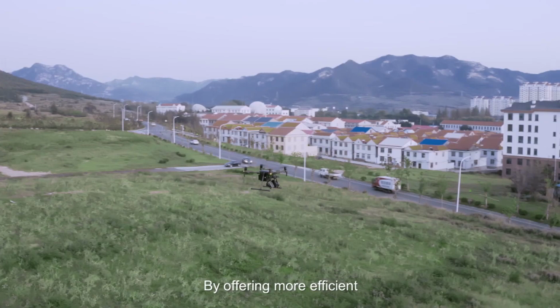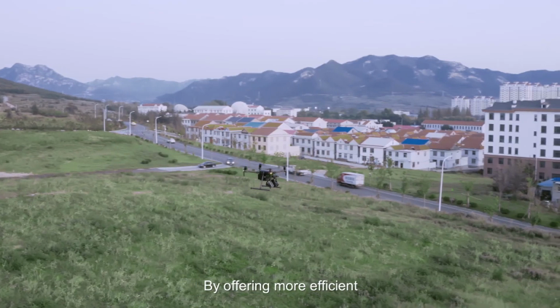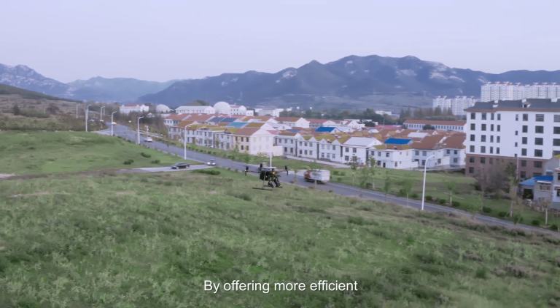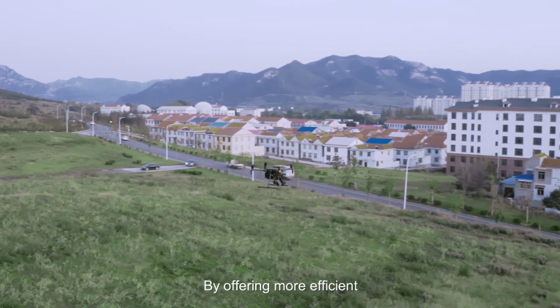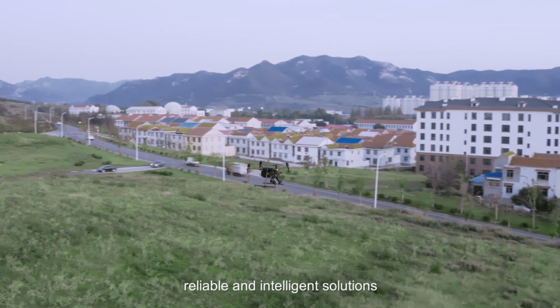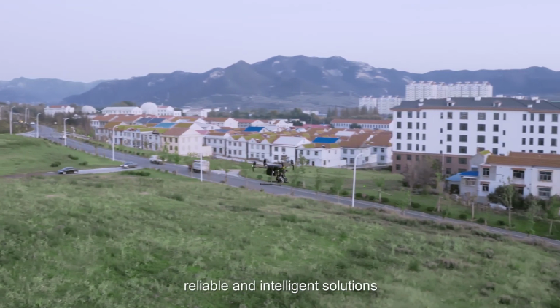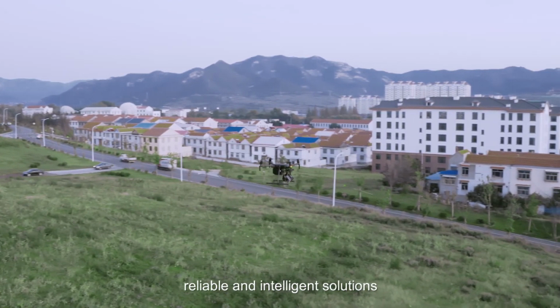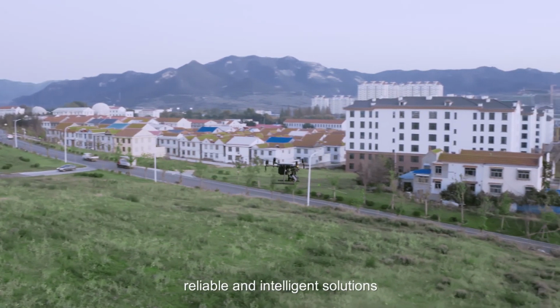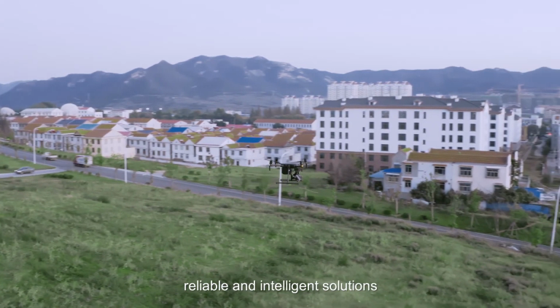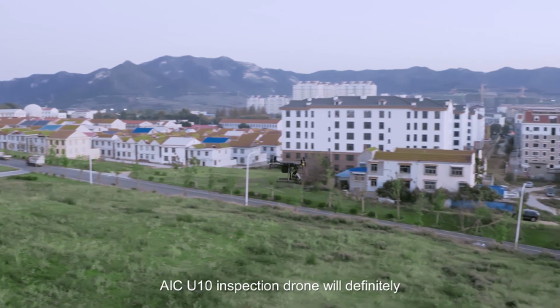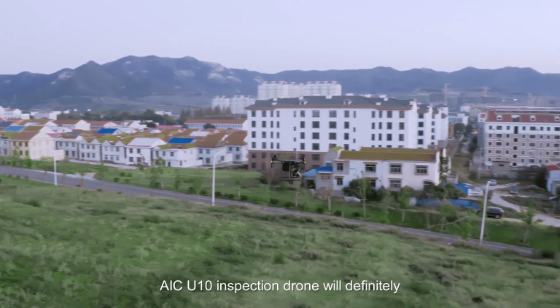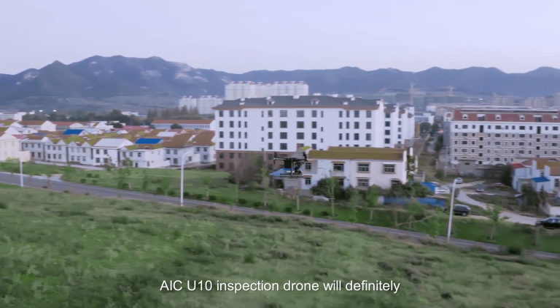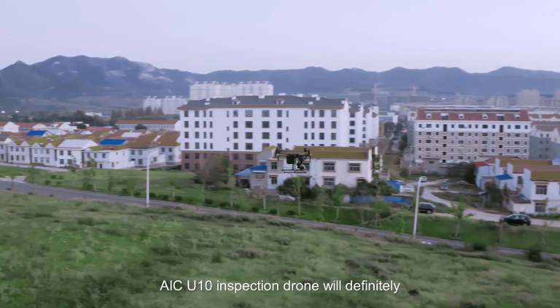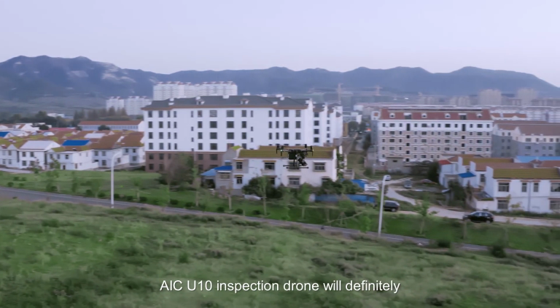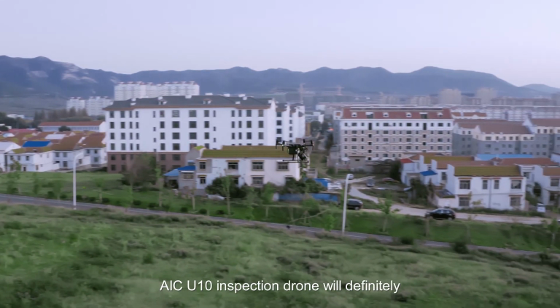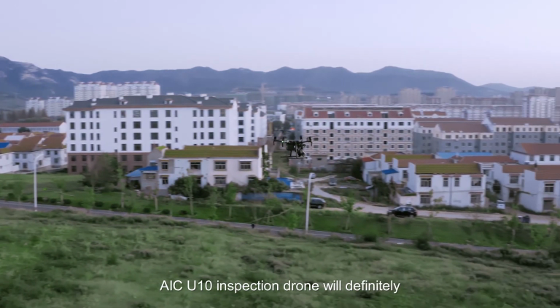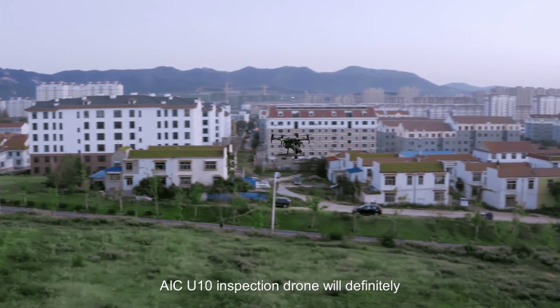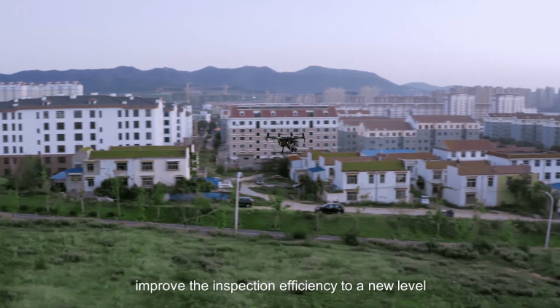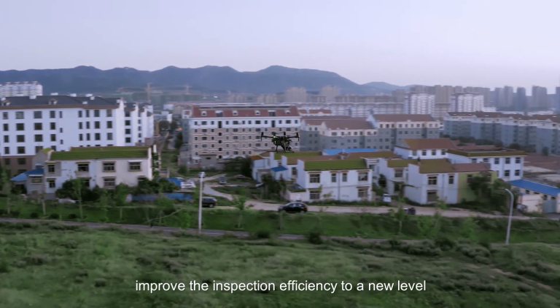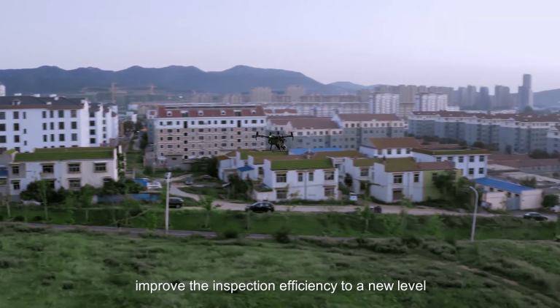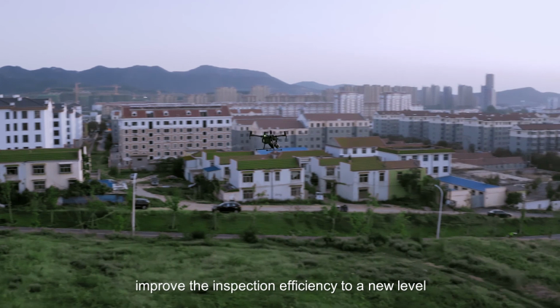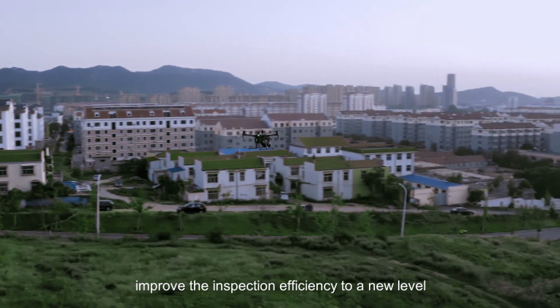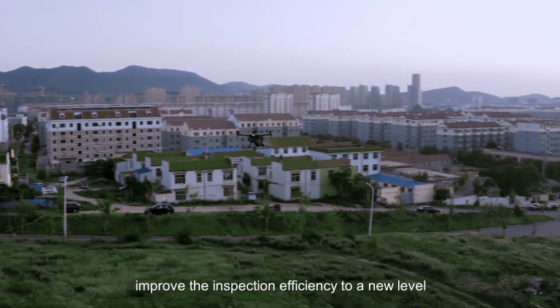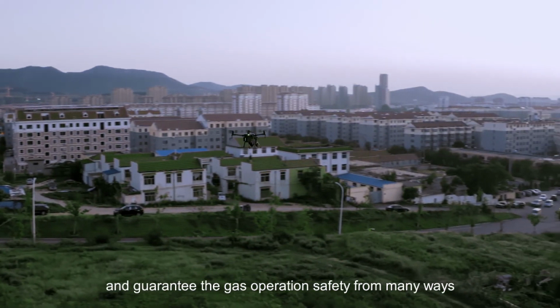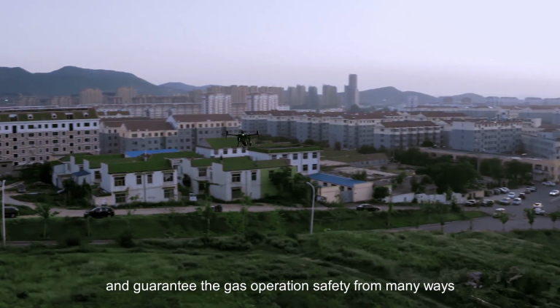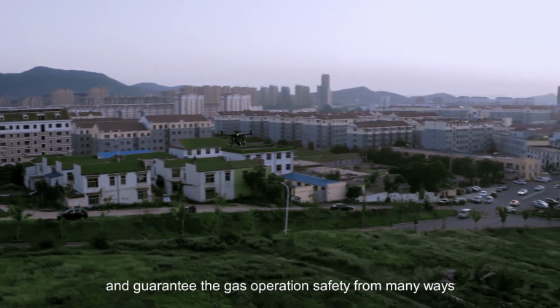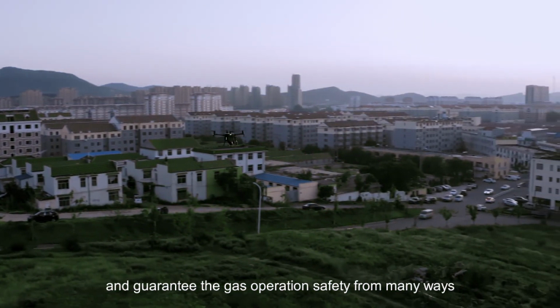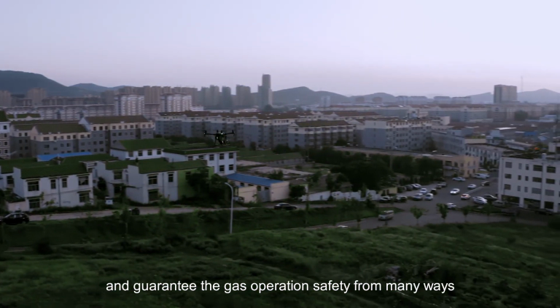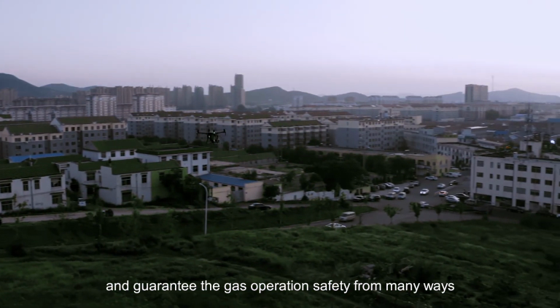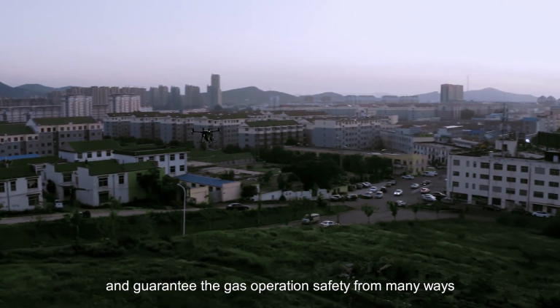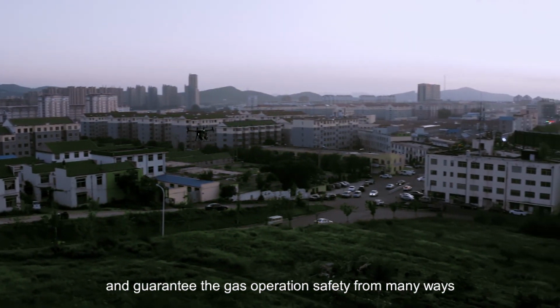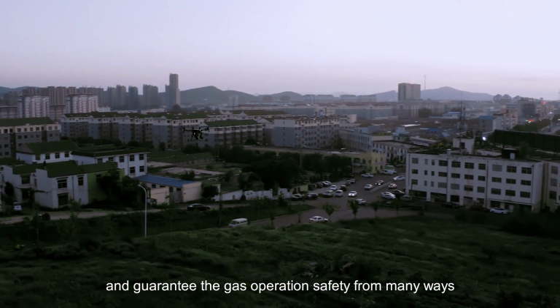By offering more efficient, reliable, and intelligent solutions, the AIC UTEM inspection drone will improve inspection efficiency in new ways and guarantee gas operation safety from multiple aspects.